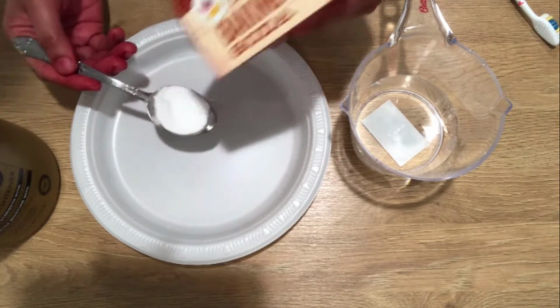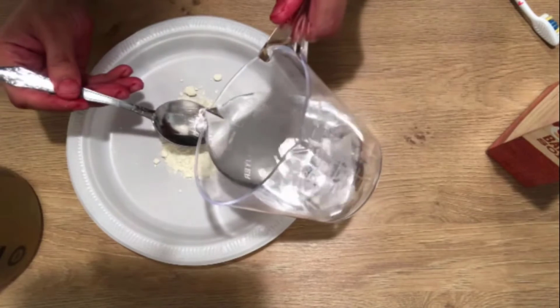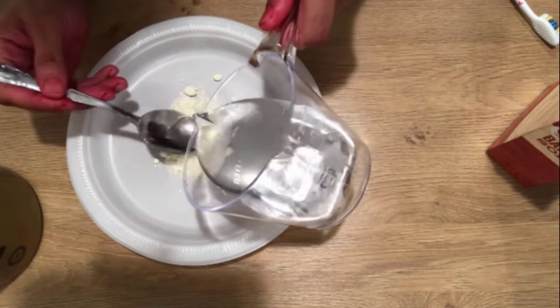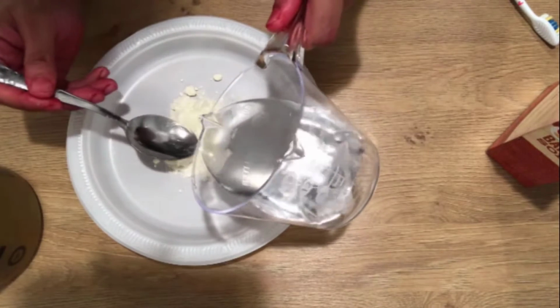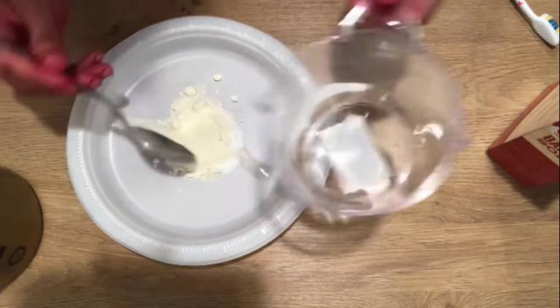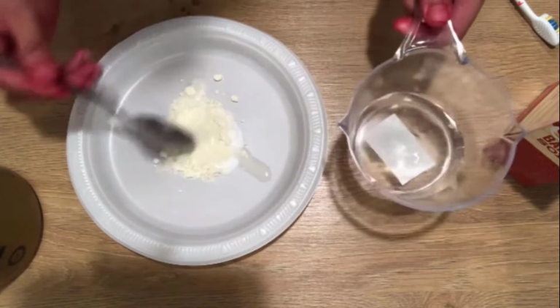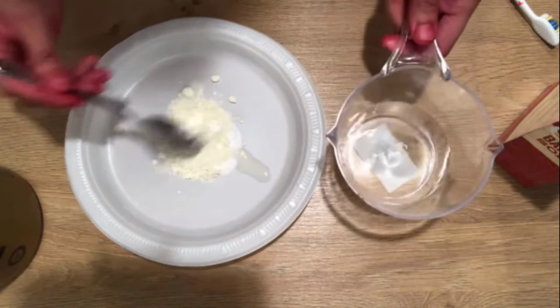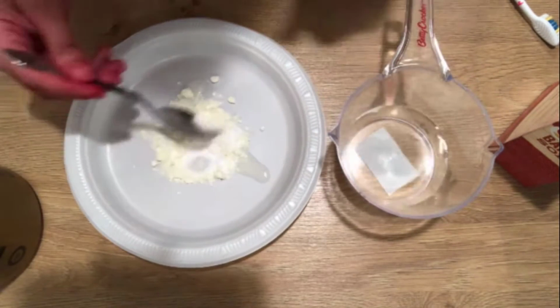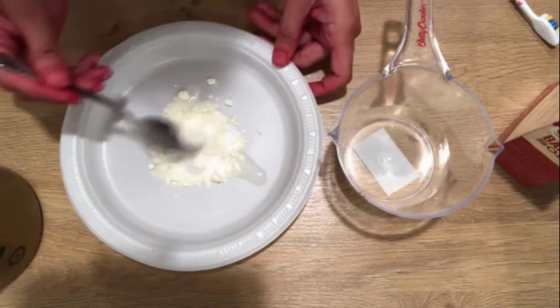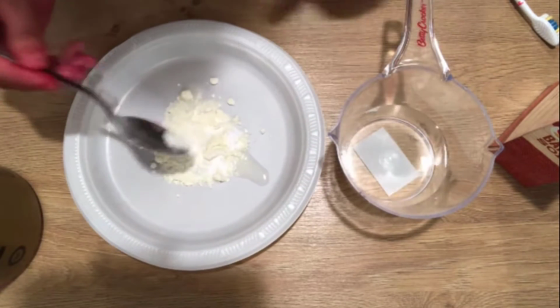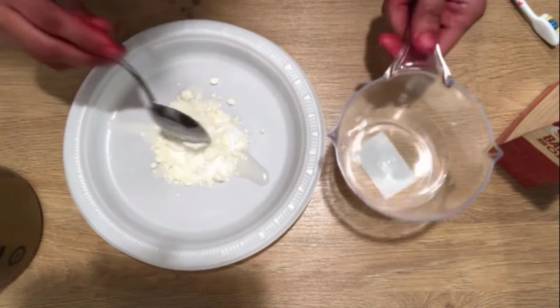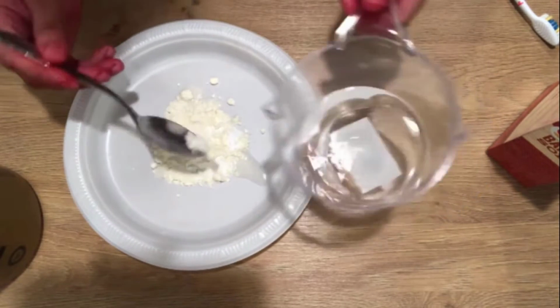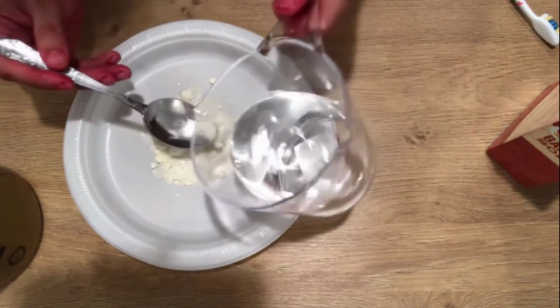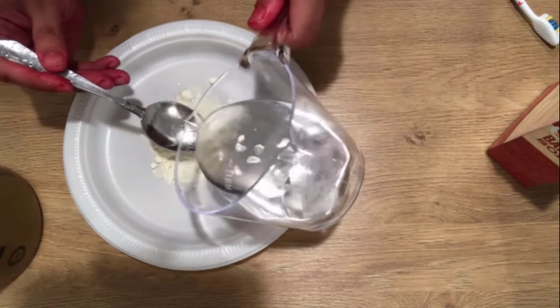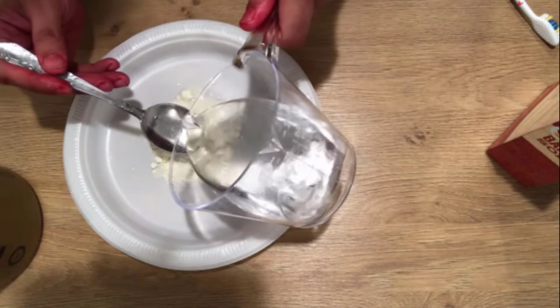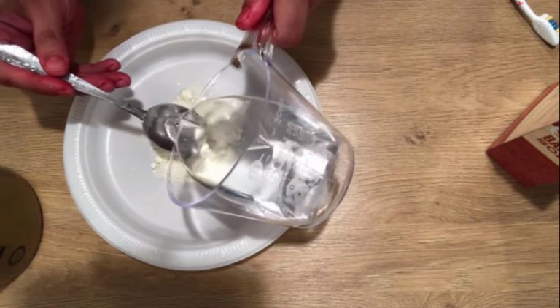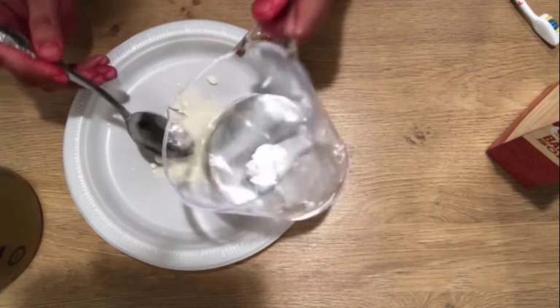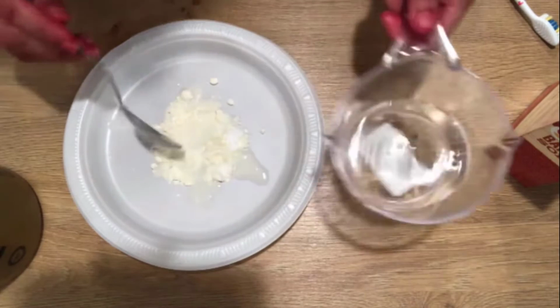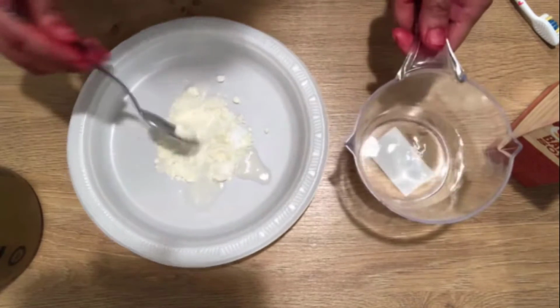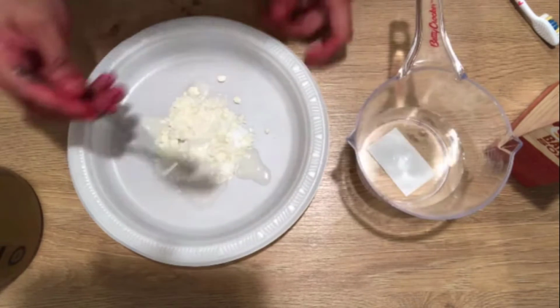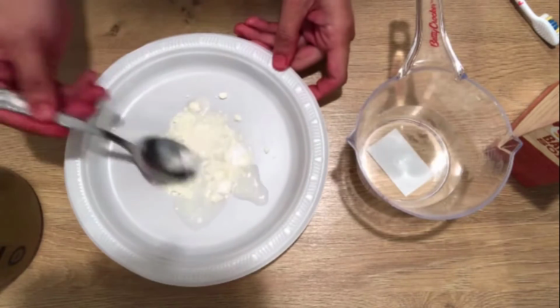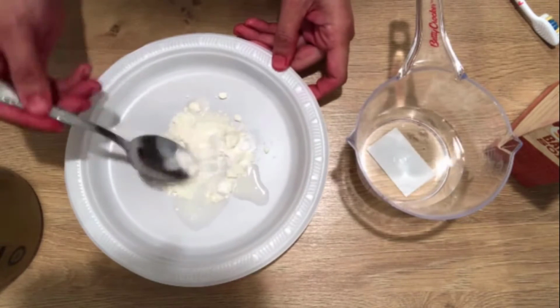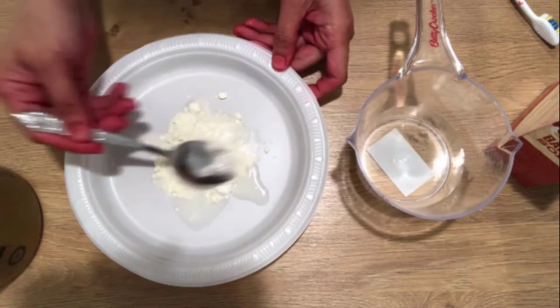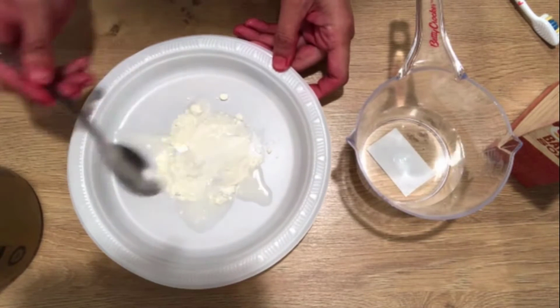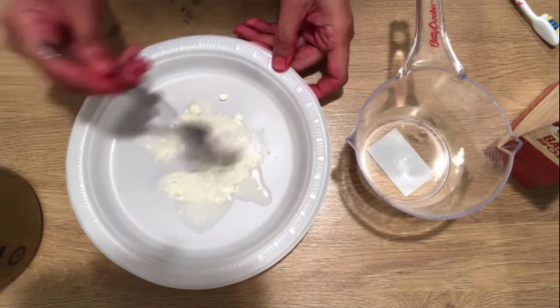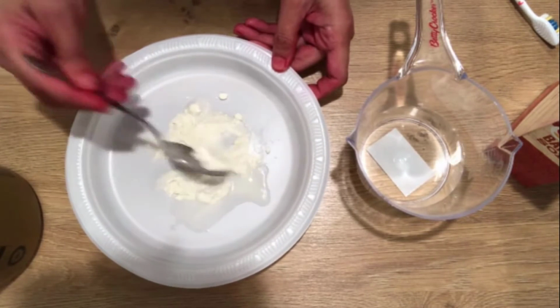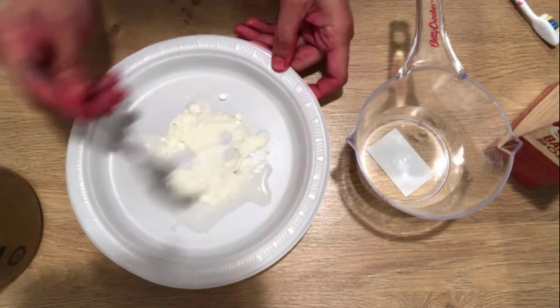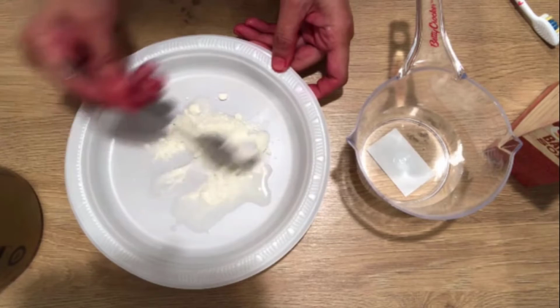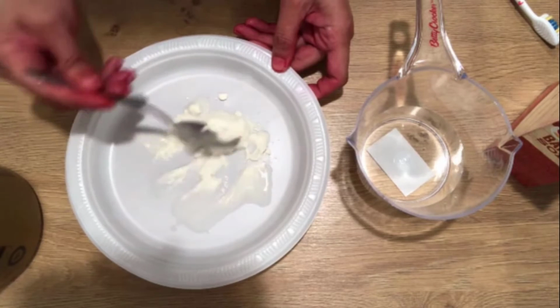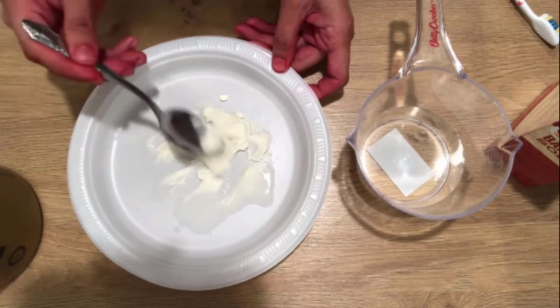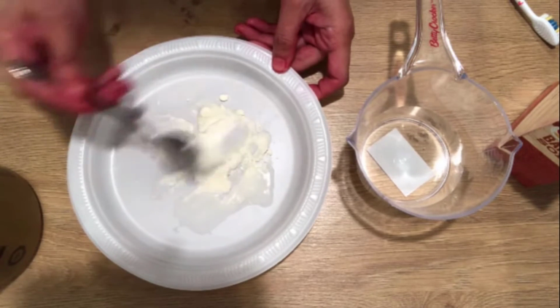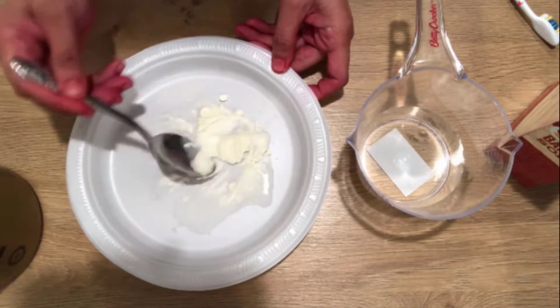In the fourth method, take one spoon of baking soda and add some bleach powder in it, then add some water to make a paste. Continuously add water to make it thick. Baking soda is a cleaning agent and bleach powder cleans dust from the skin and gives neat and clean skin.